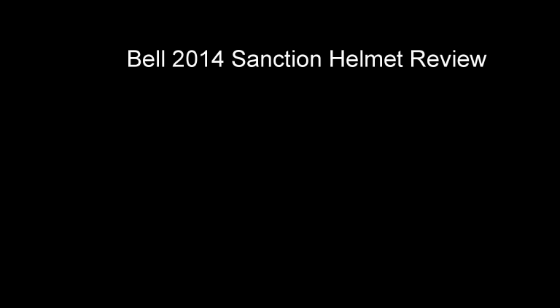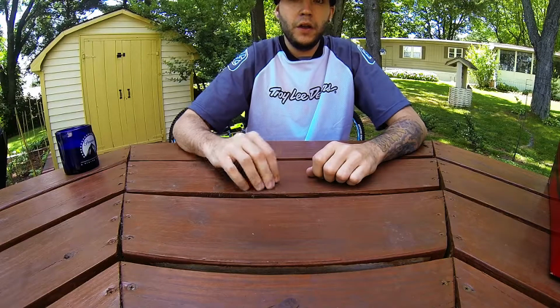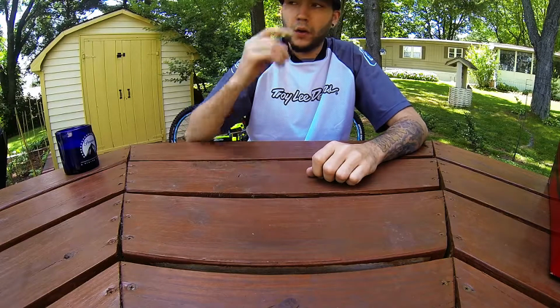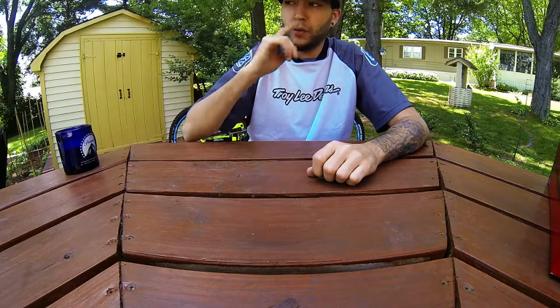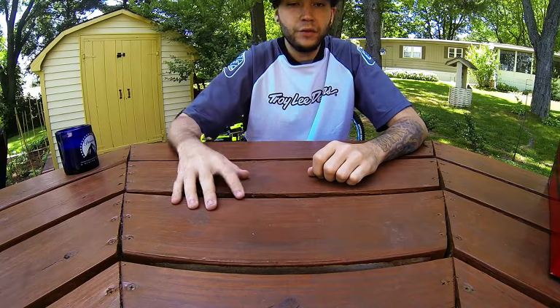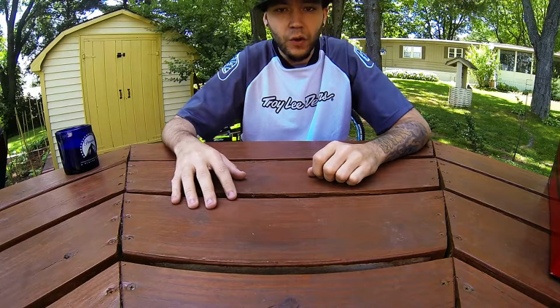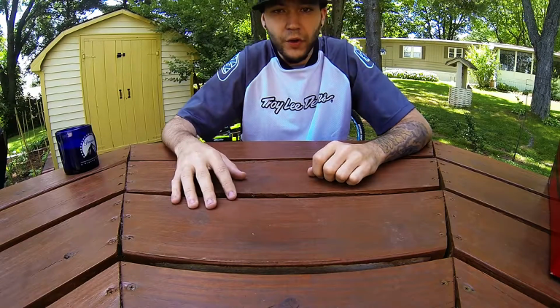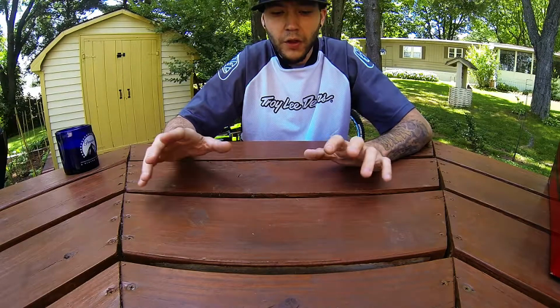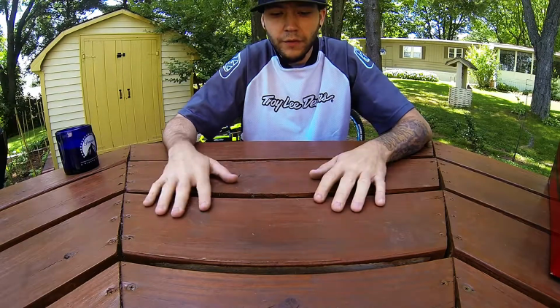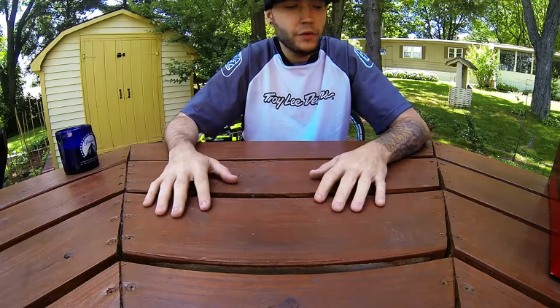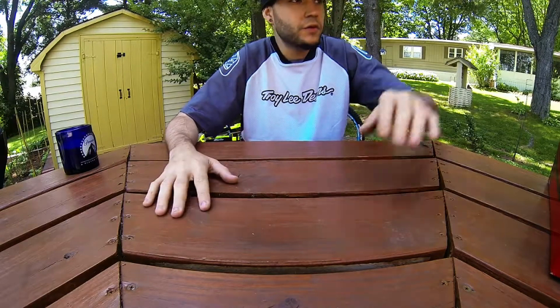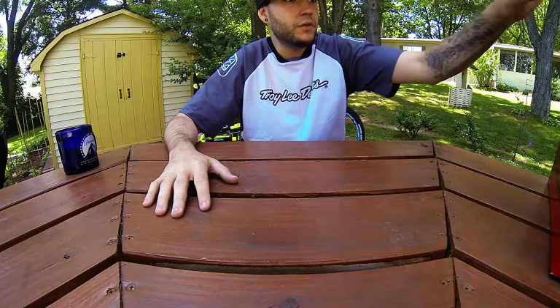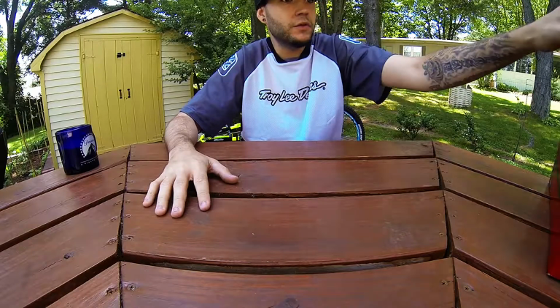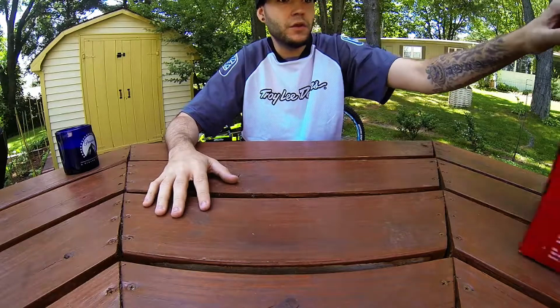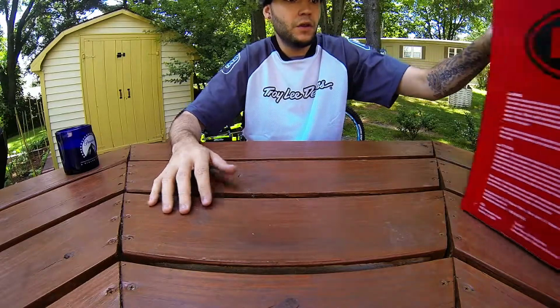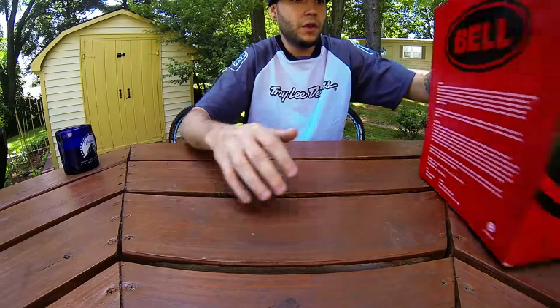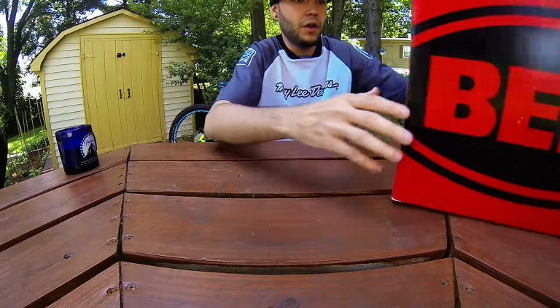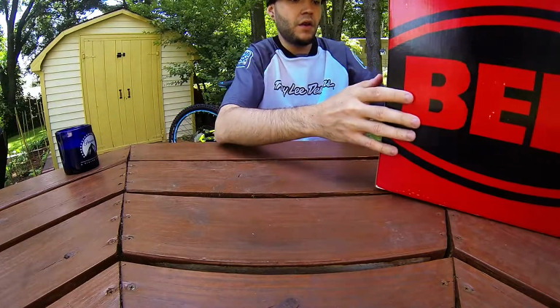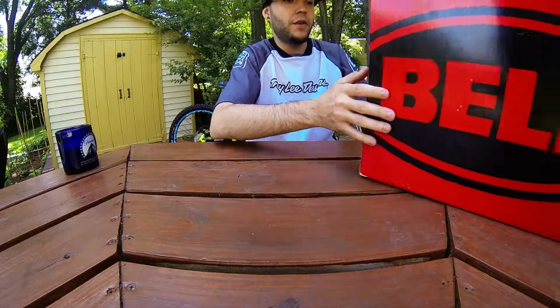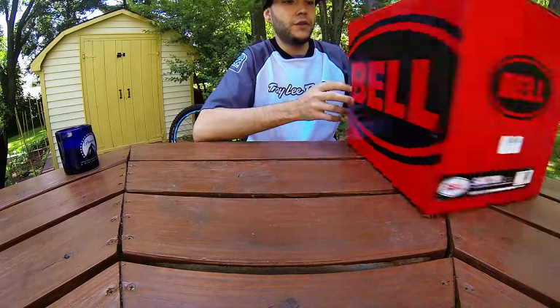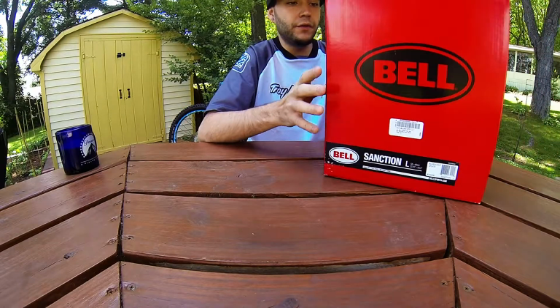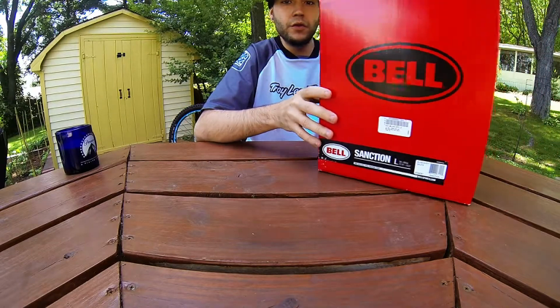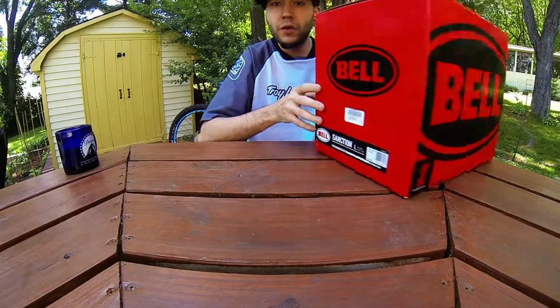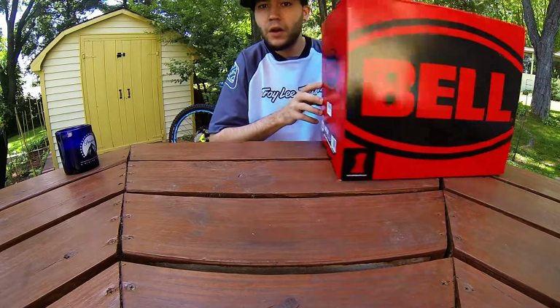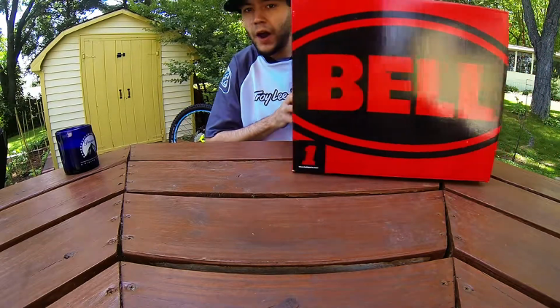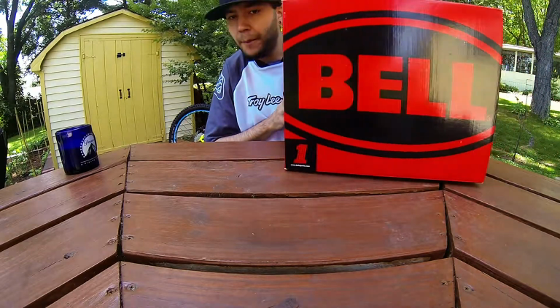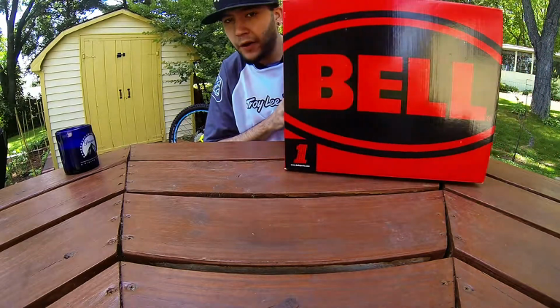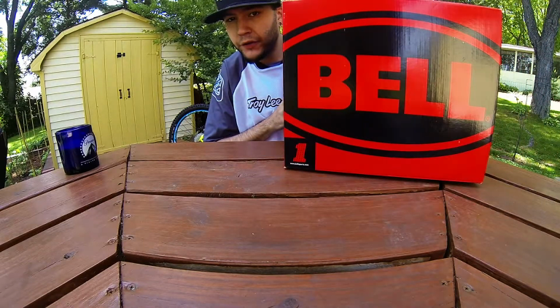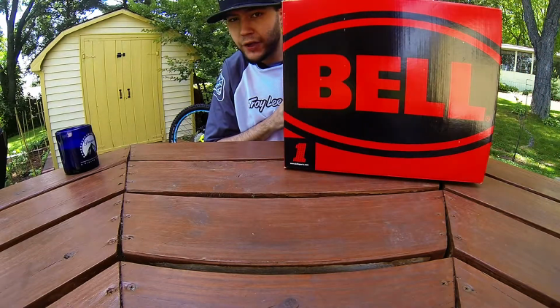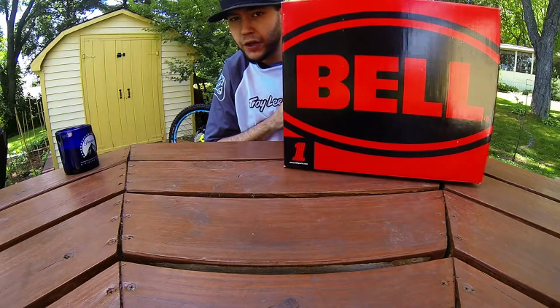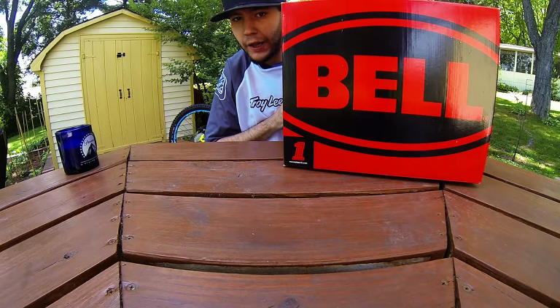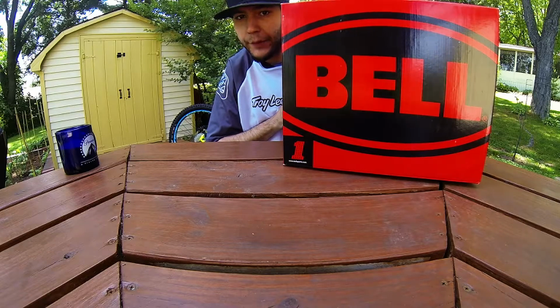Hello everyone, welcome to another review, and this is a review on the Bell Sanction Helmet.